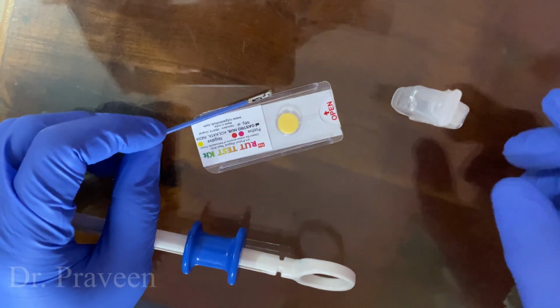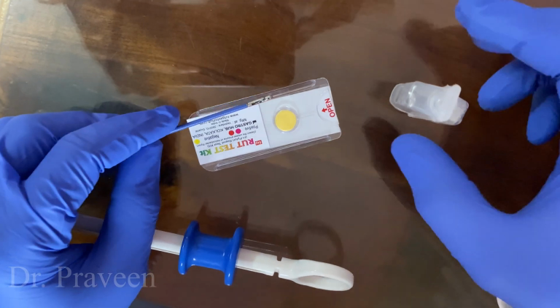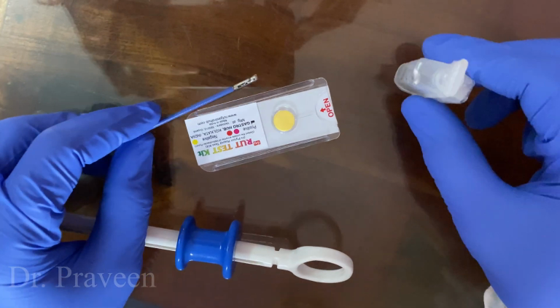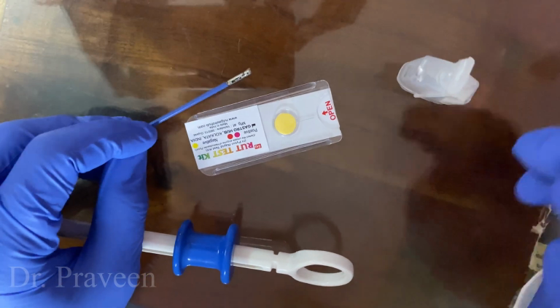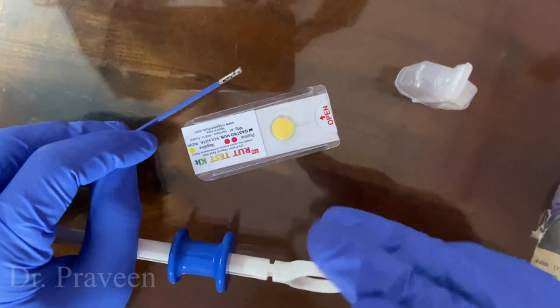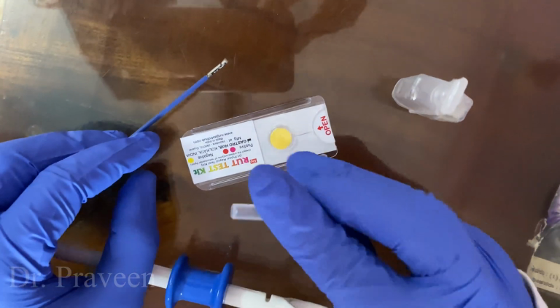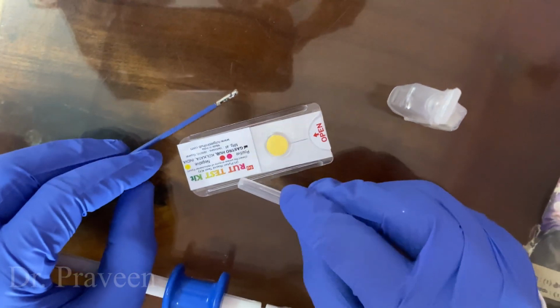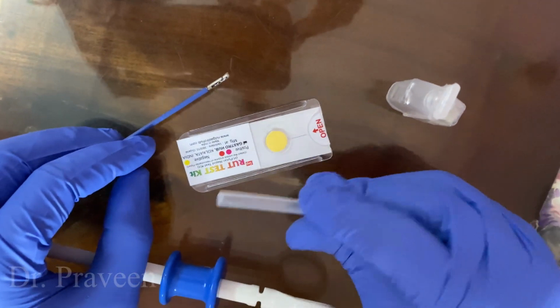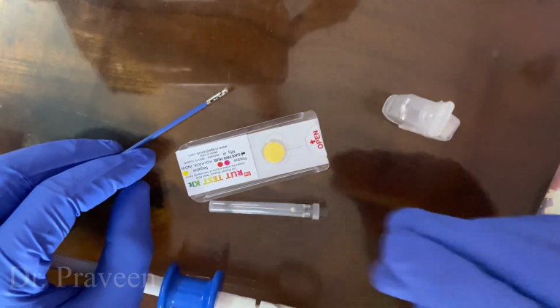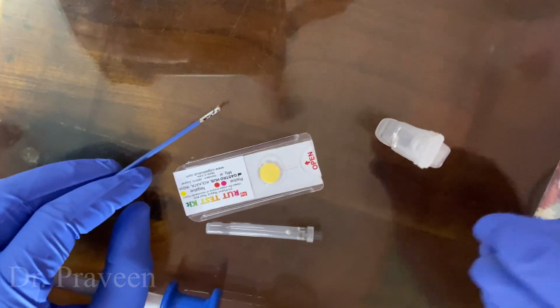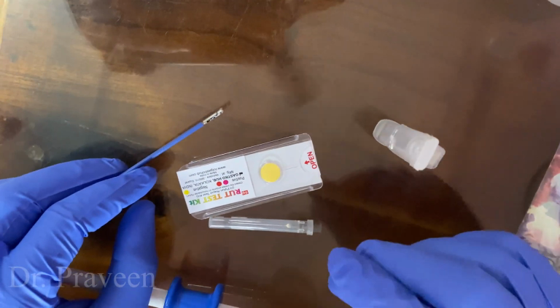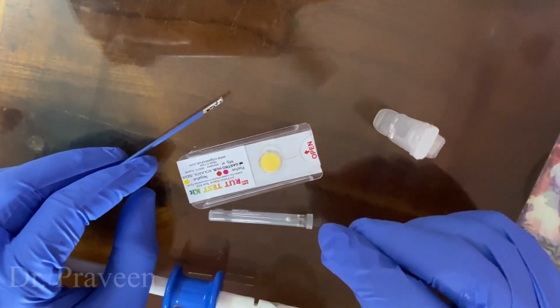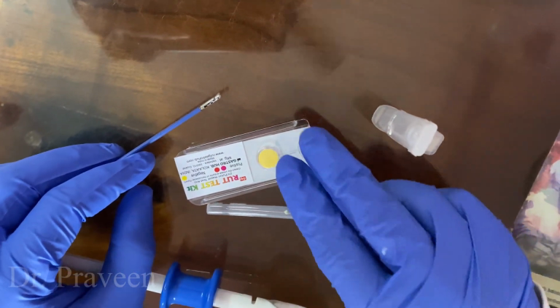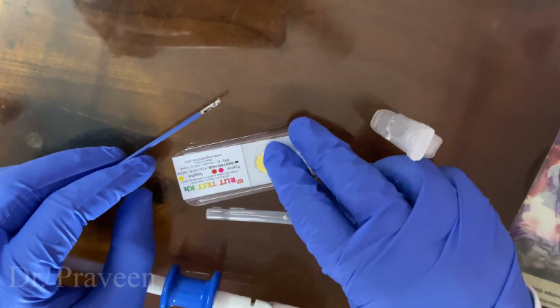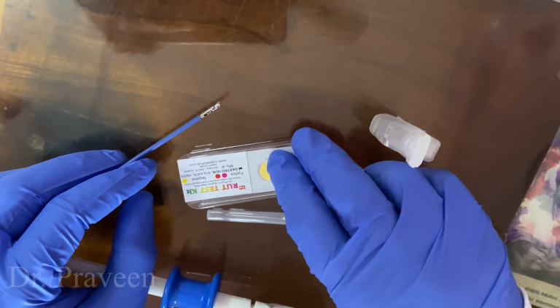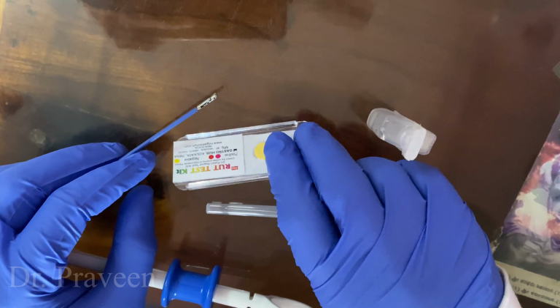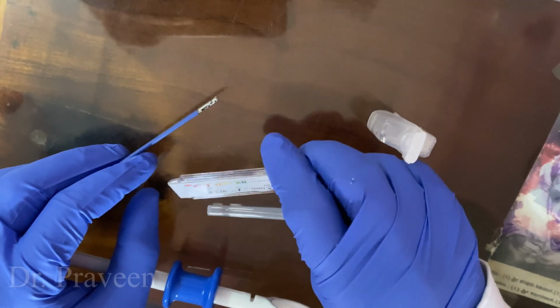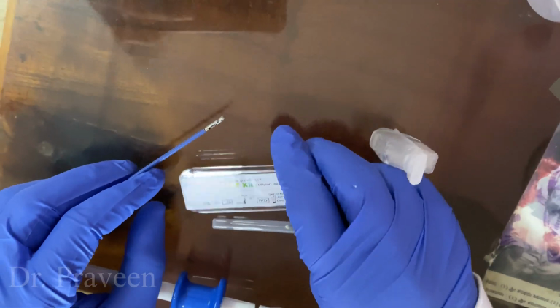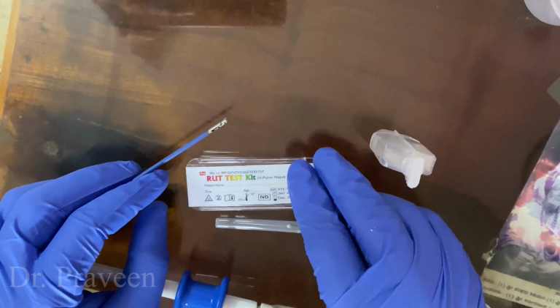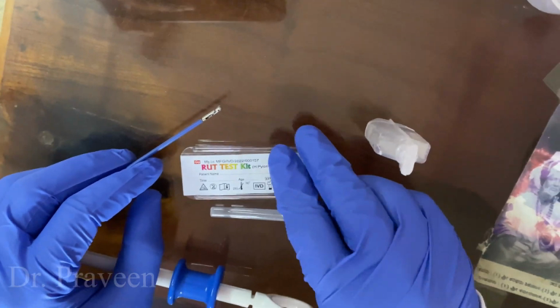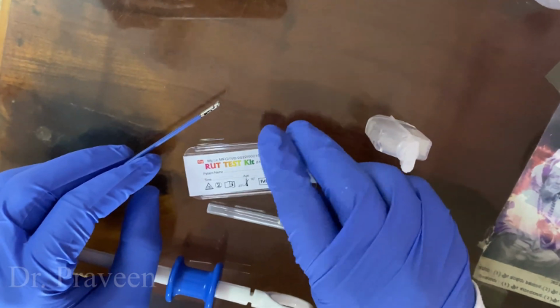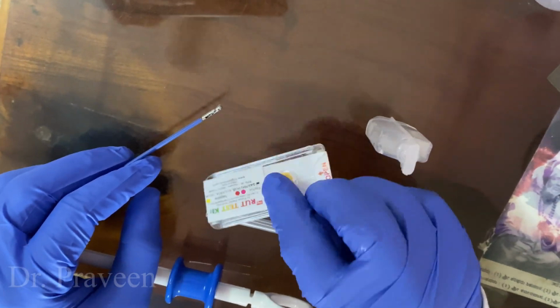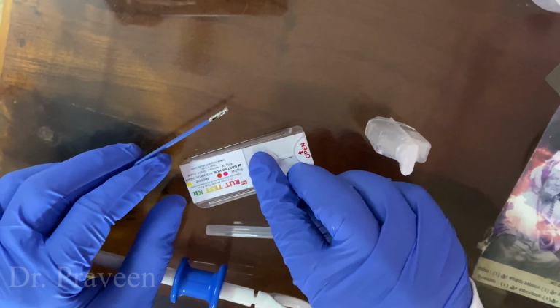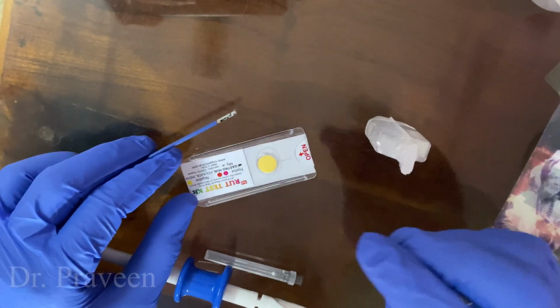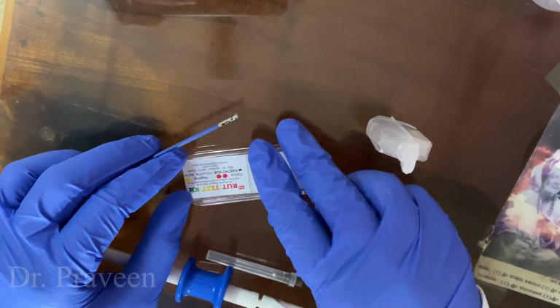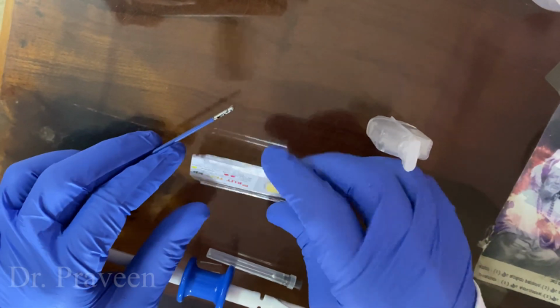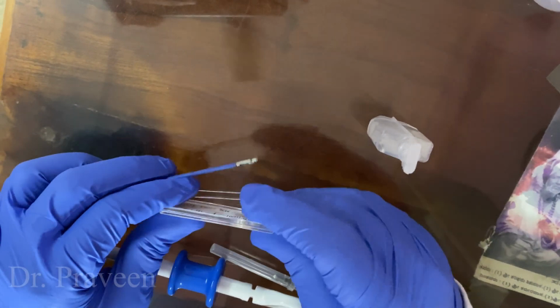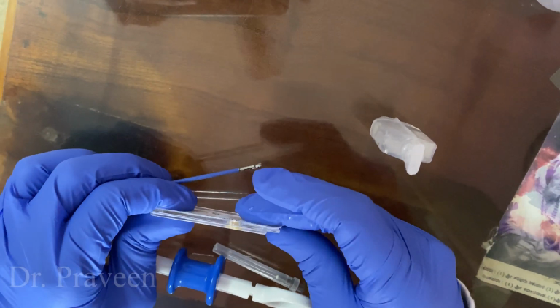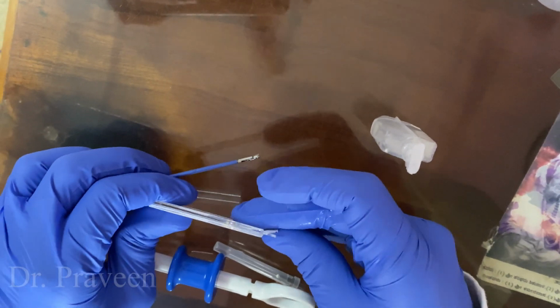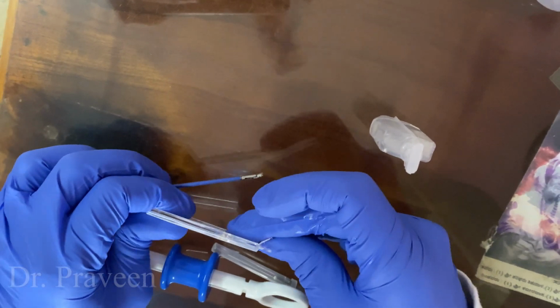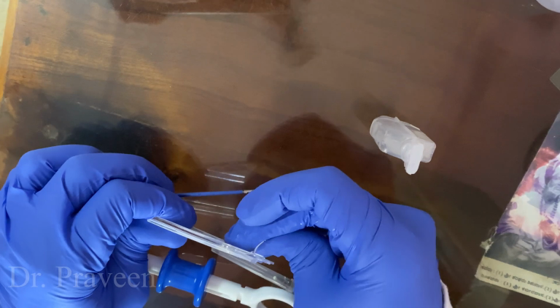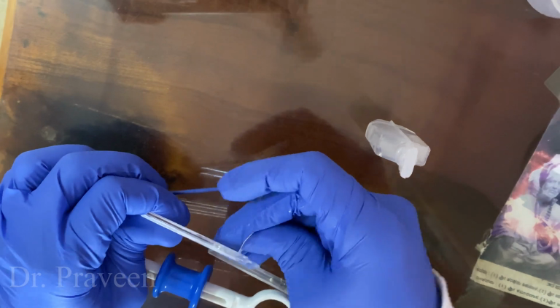Hi everyone, this is Dr. Pravinas Patil here. Today I am going to demonstrate the method of doing a rapid urease test for the gastric mucosa.